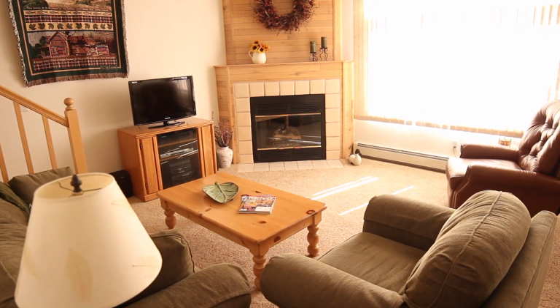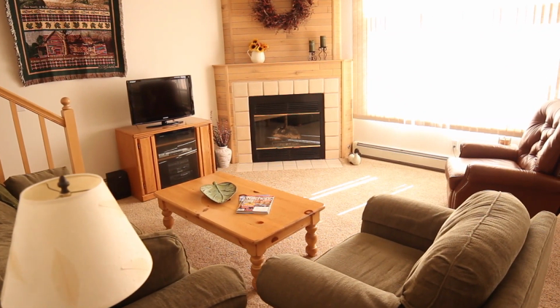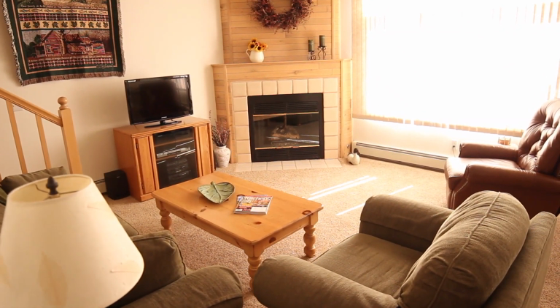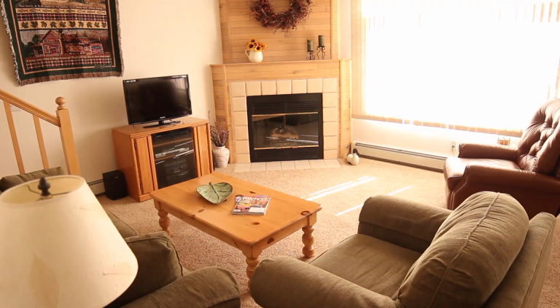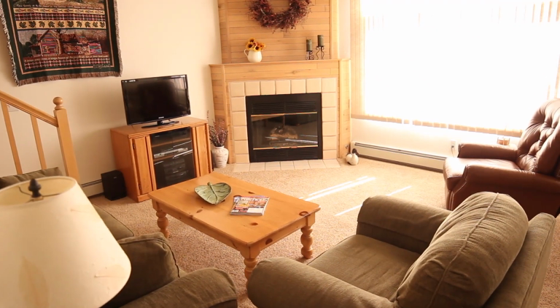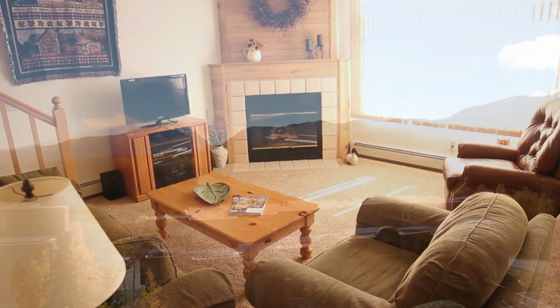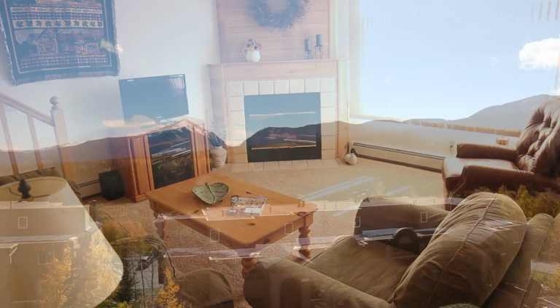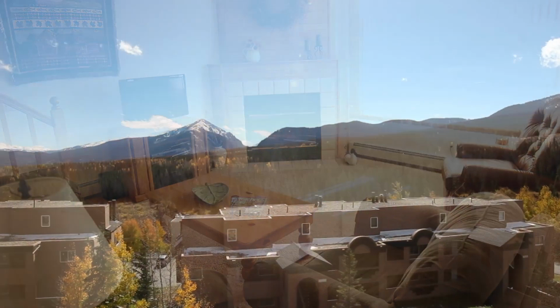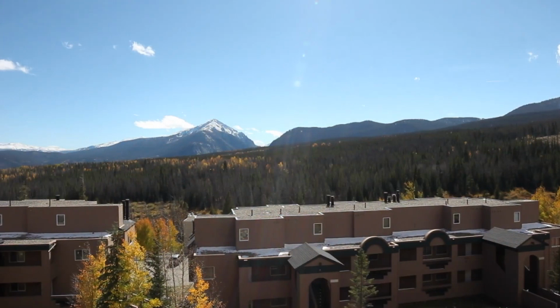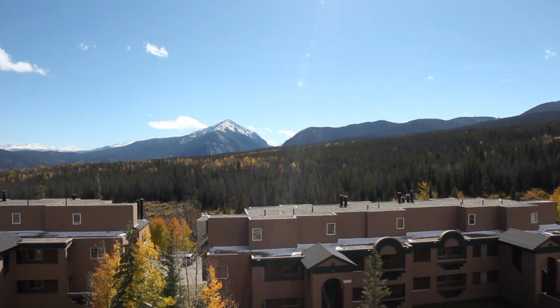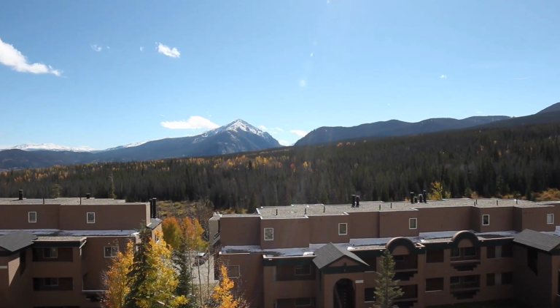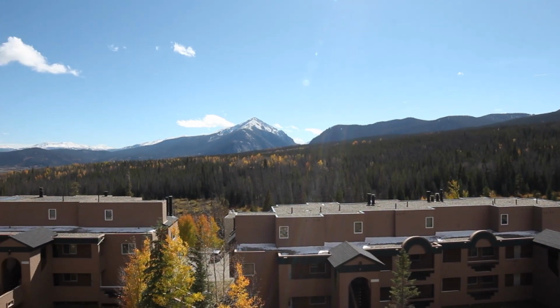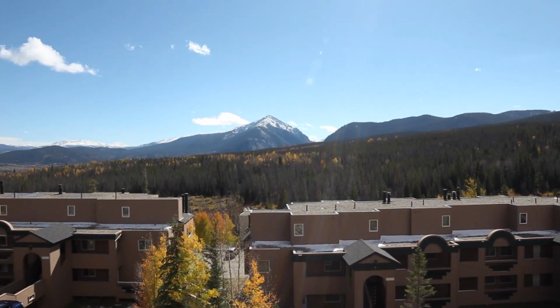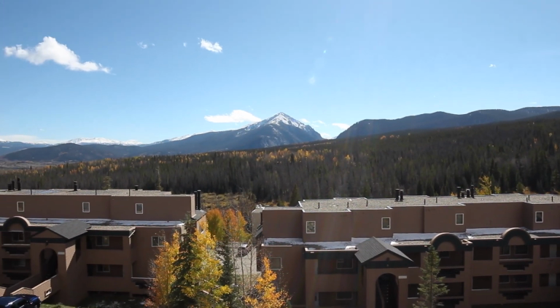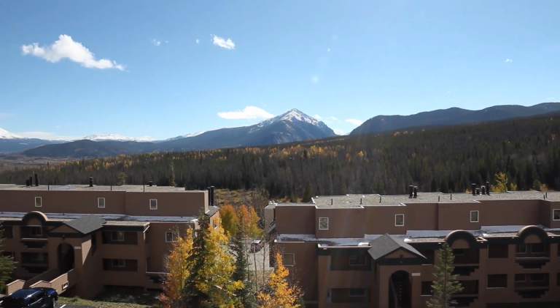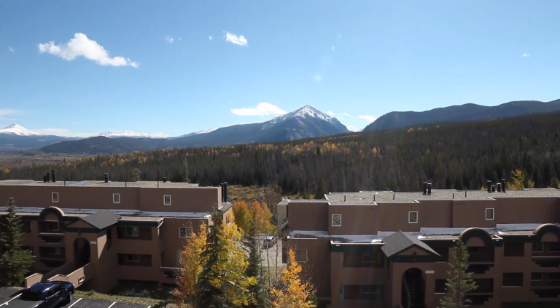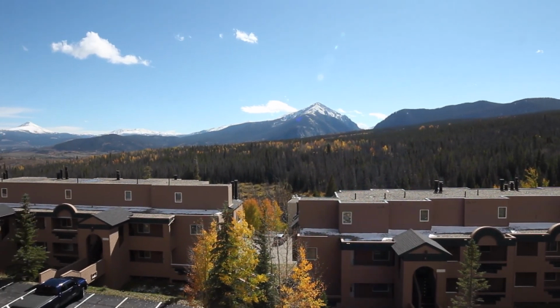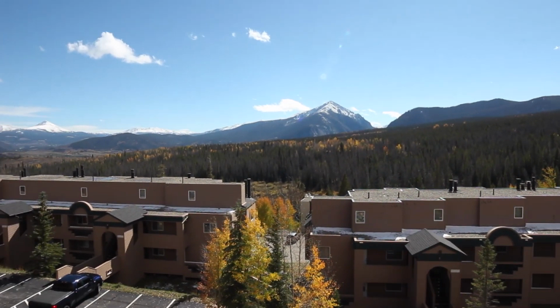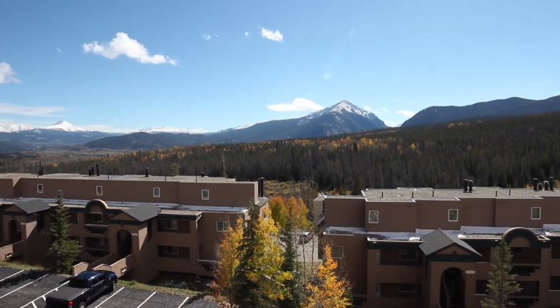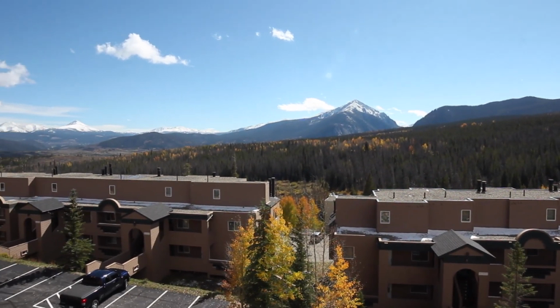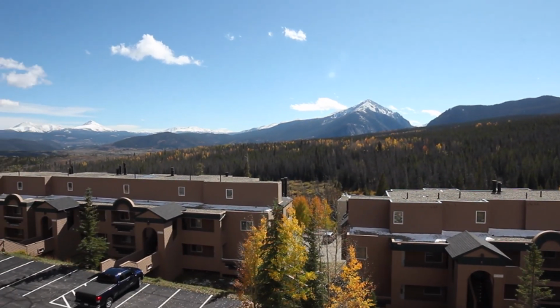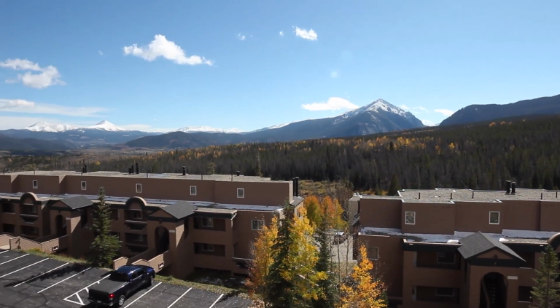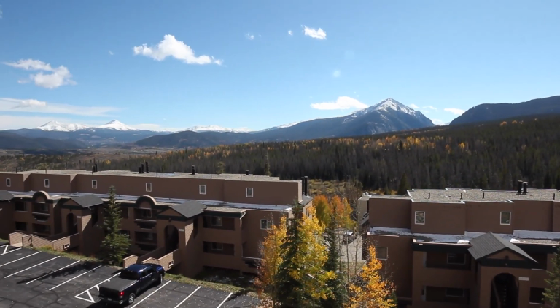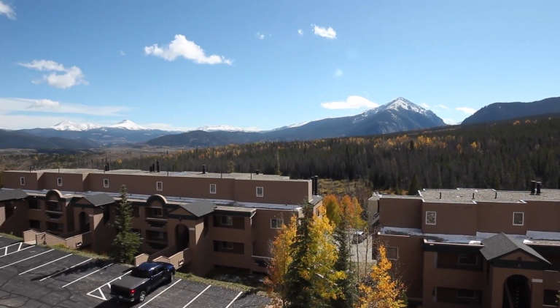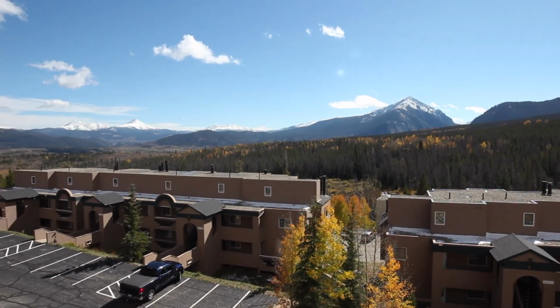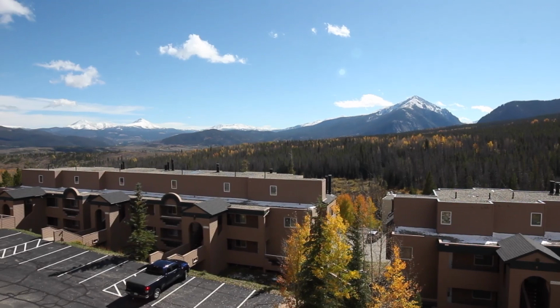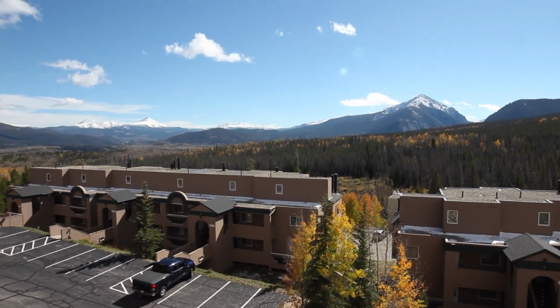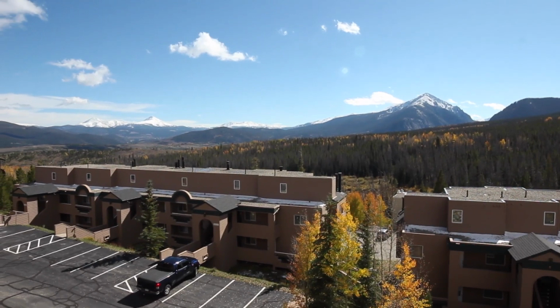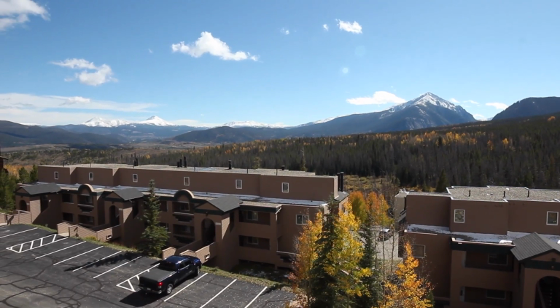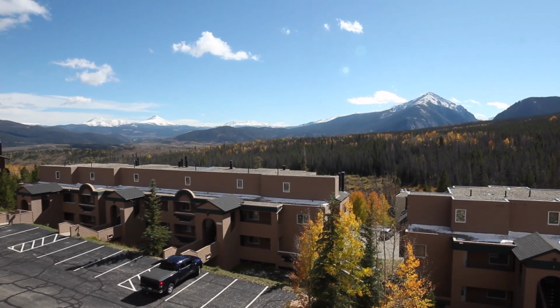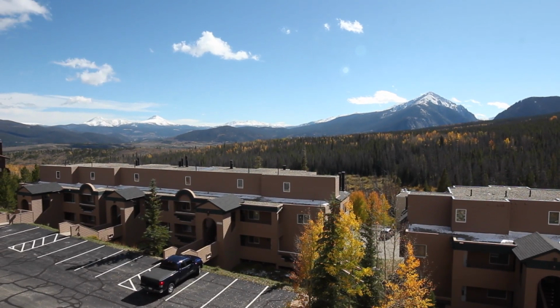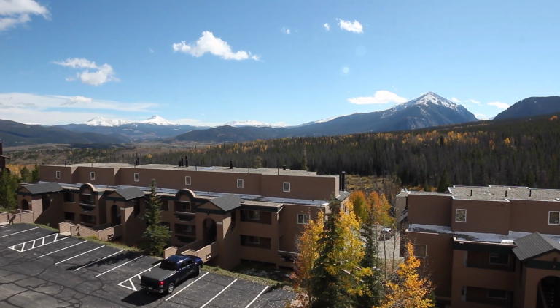Watch Hill is extra special in that it's one of the very few properties where you can take an elevator from the ground floor, the parking area, right up to the top floor where this home sits.